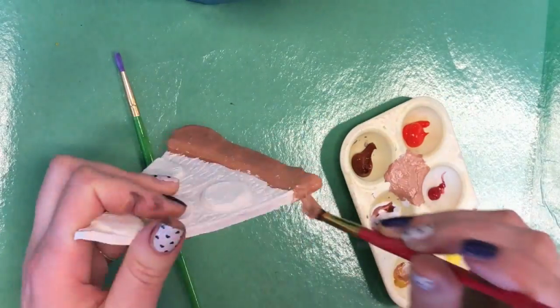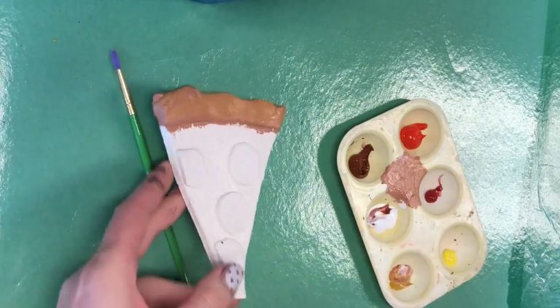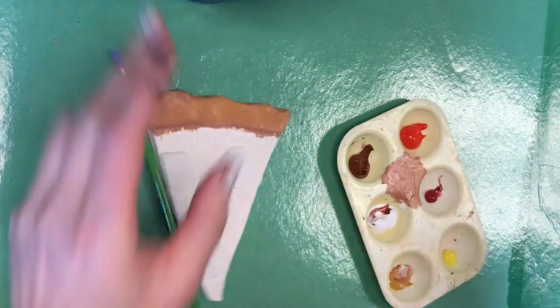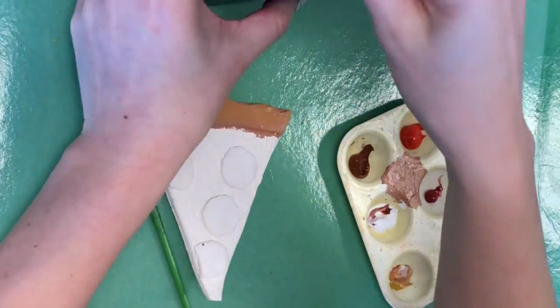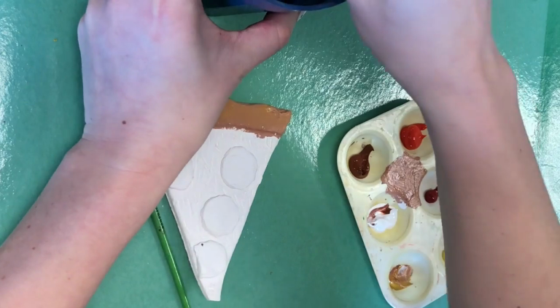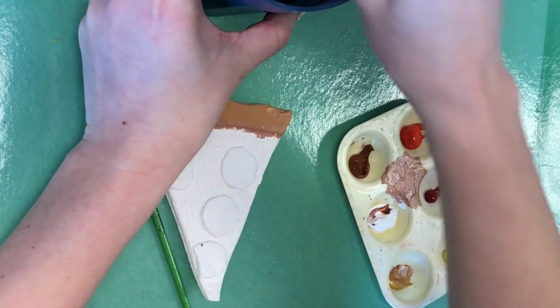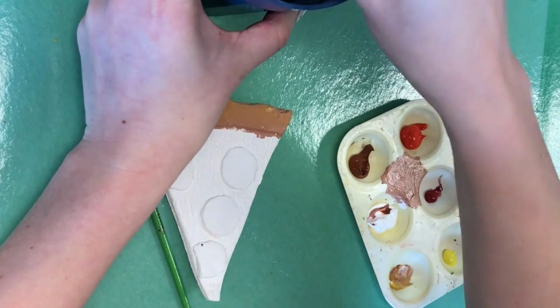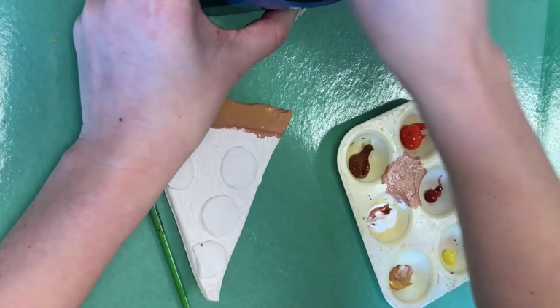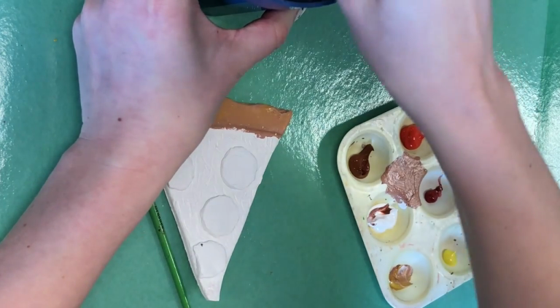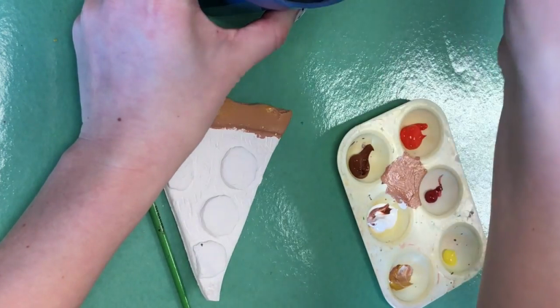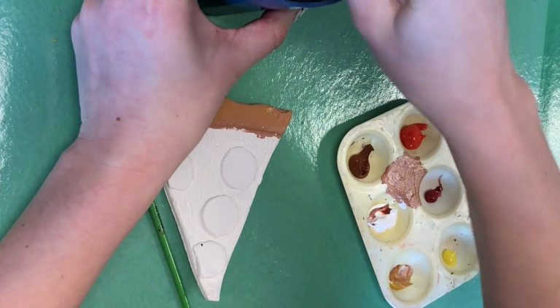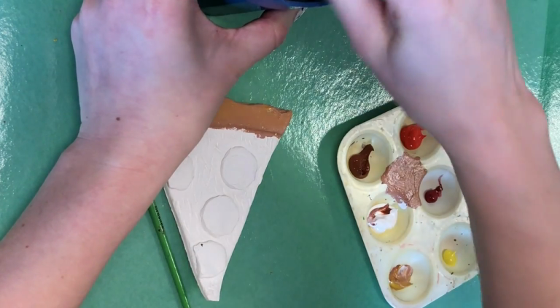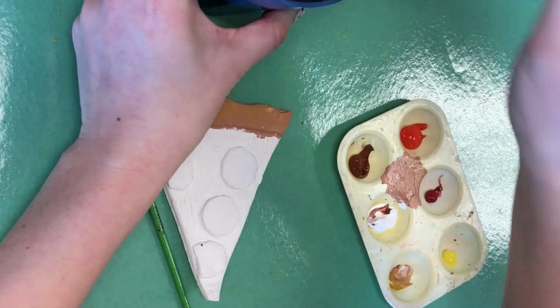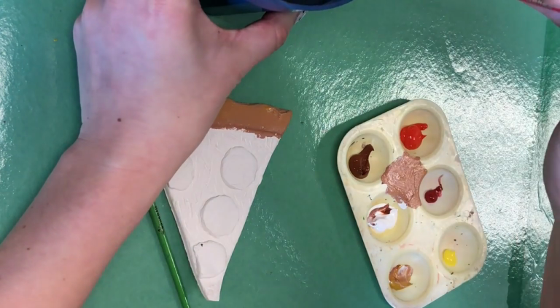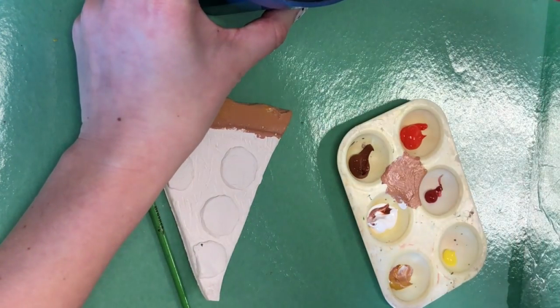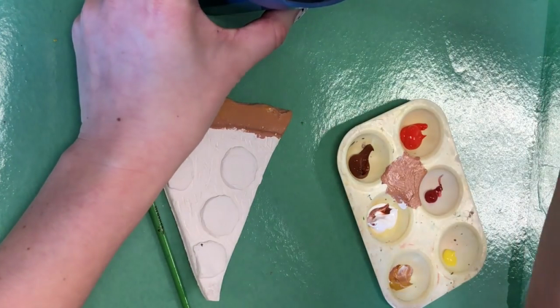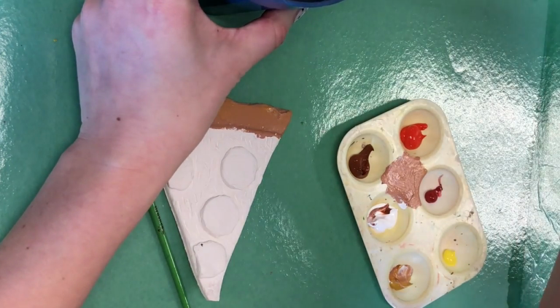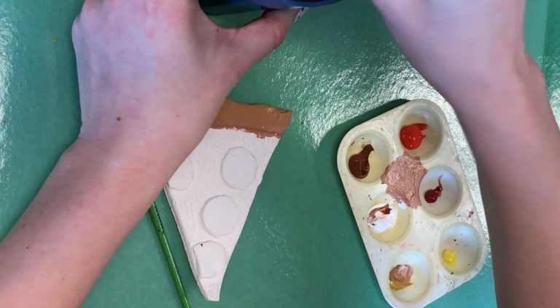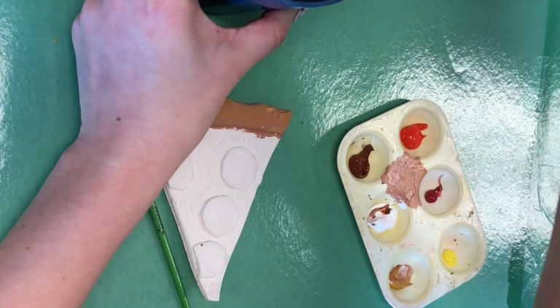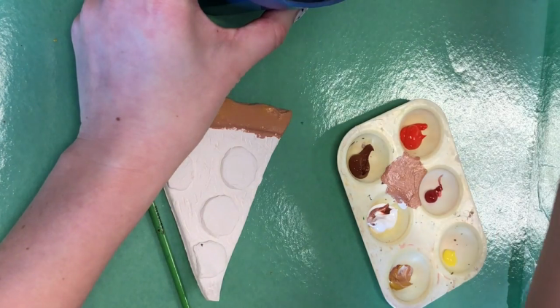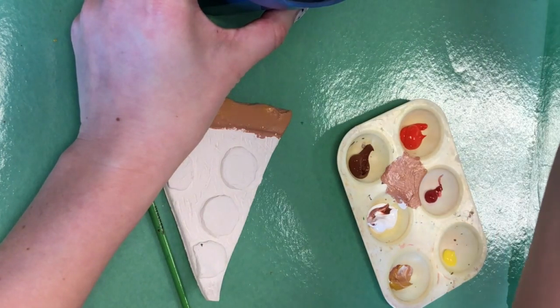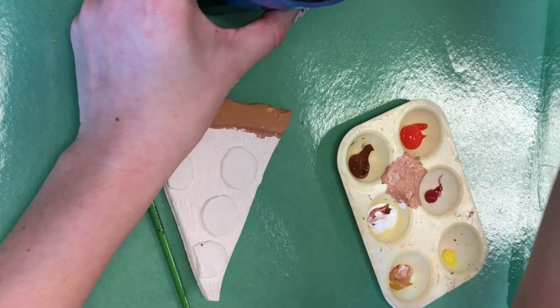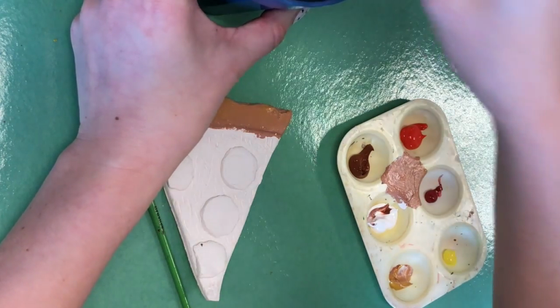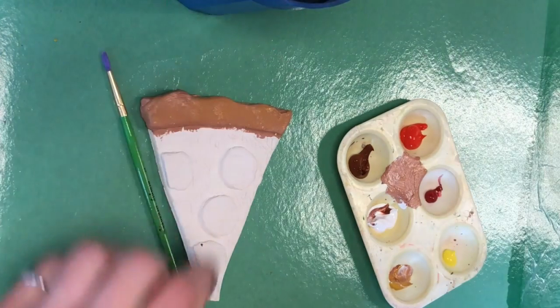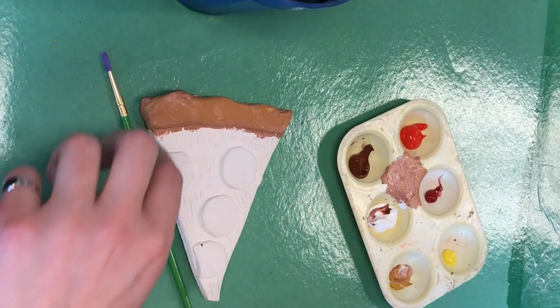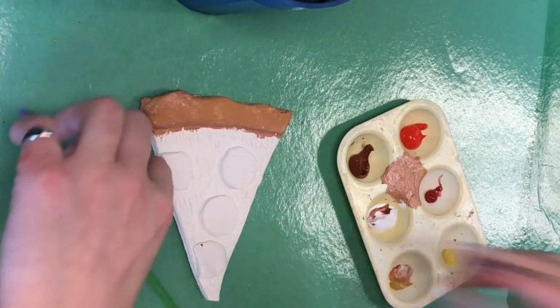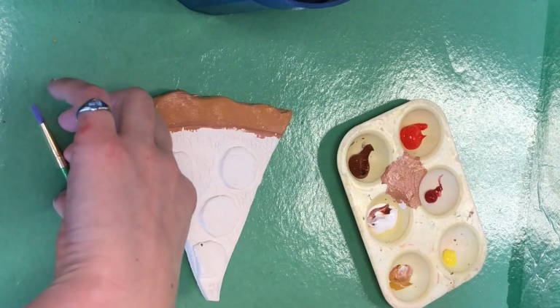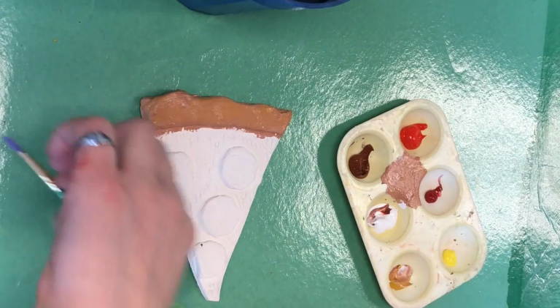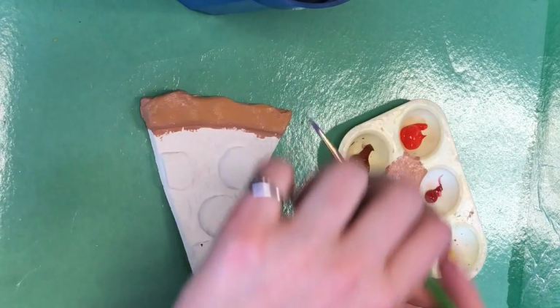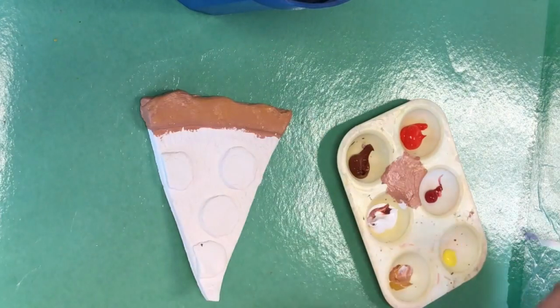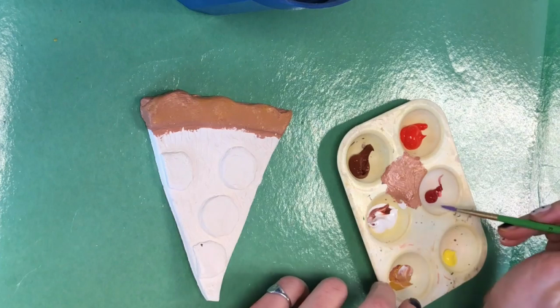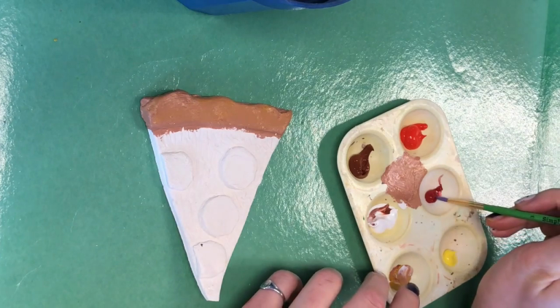And when you're switching to another color, swirl your brush around in the water a couple times. Make sure you get that paint out of there. Wipe it off and then you can start painting another color. I'm going to paint my pepperonis, but I think I'm going to use a smaller brush.